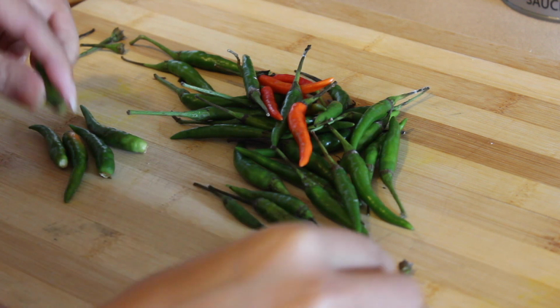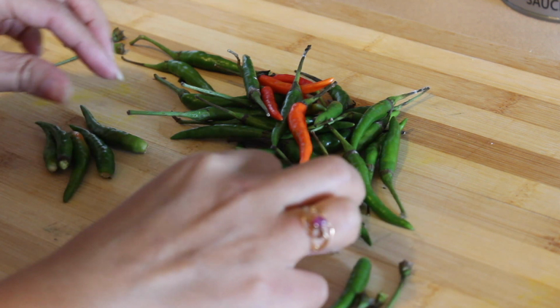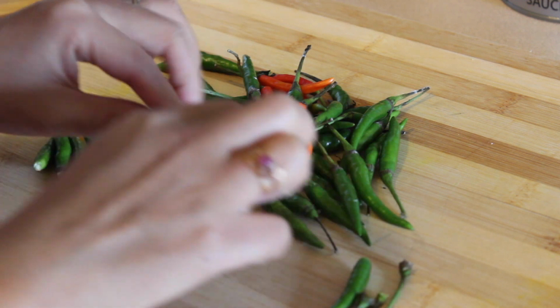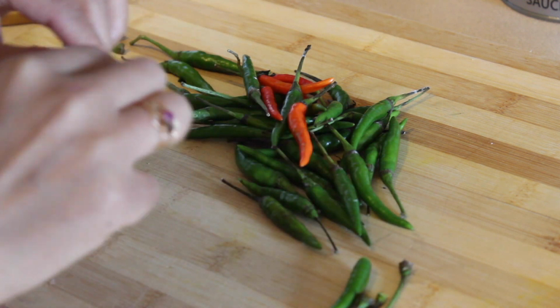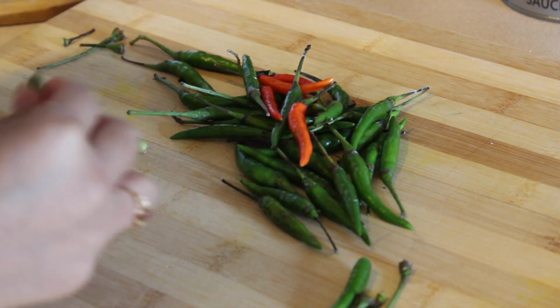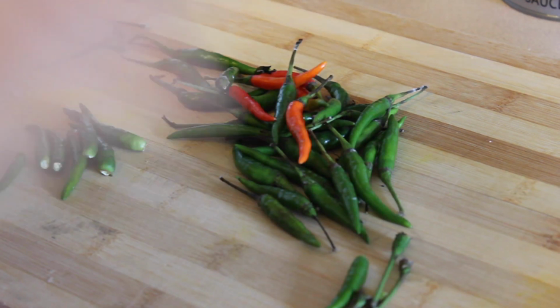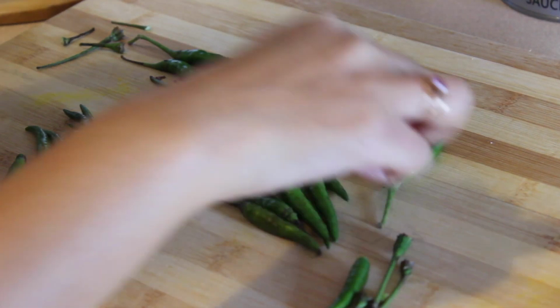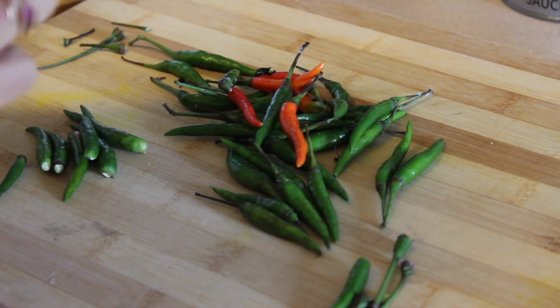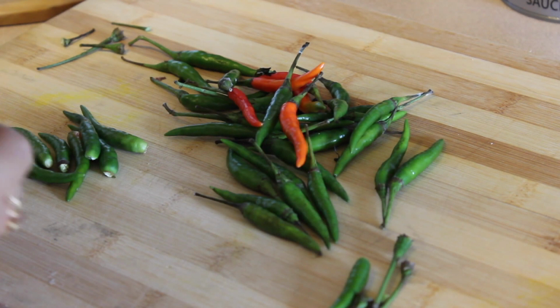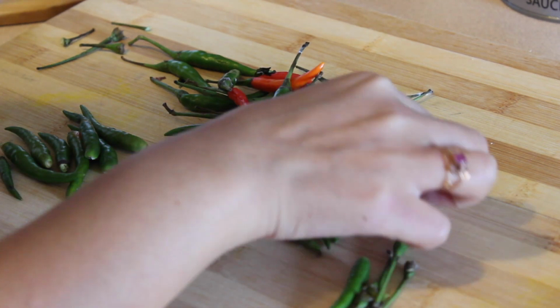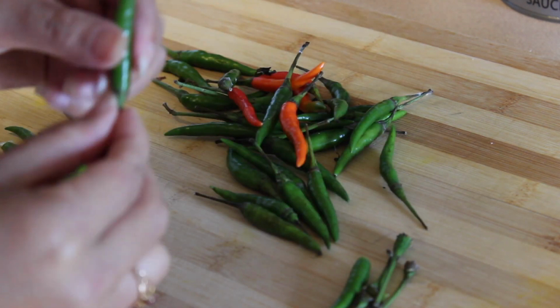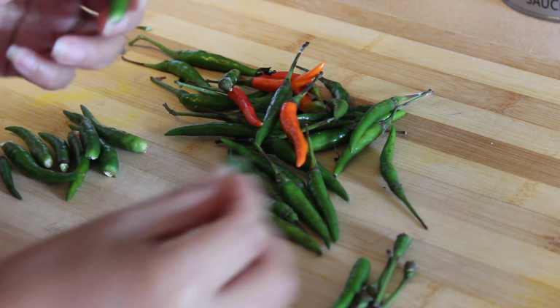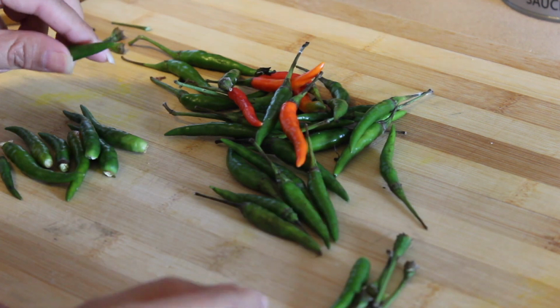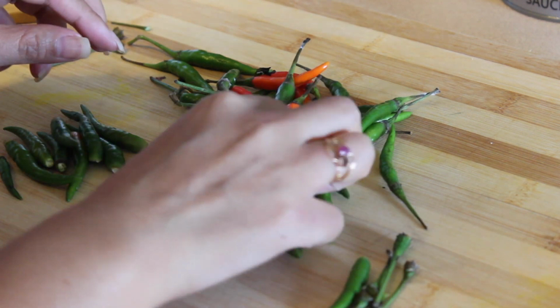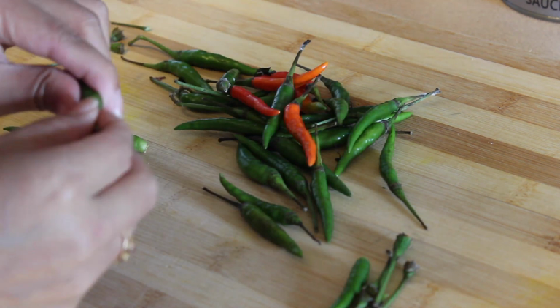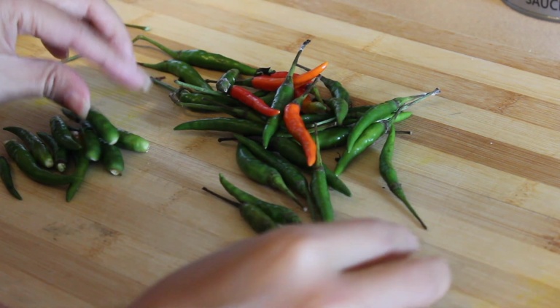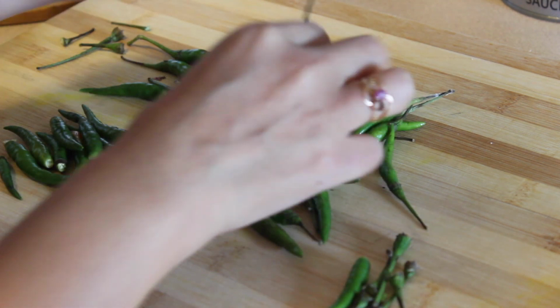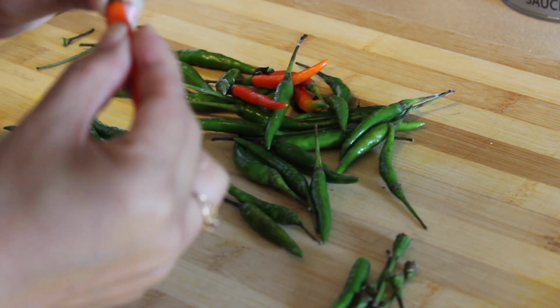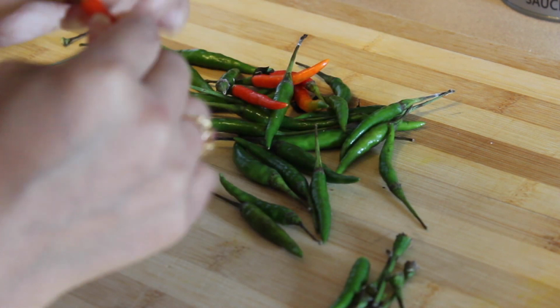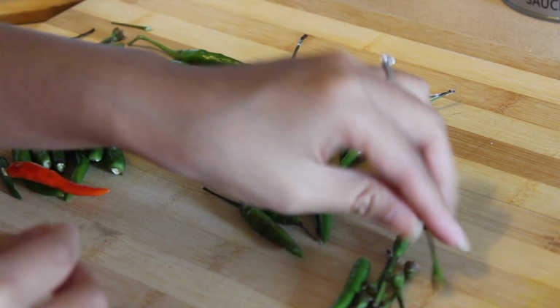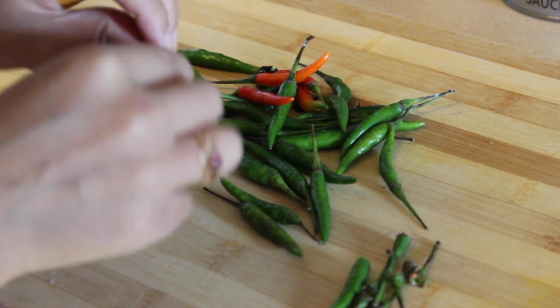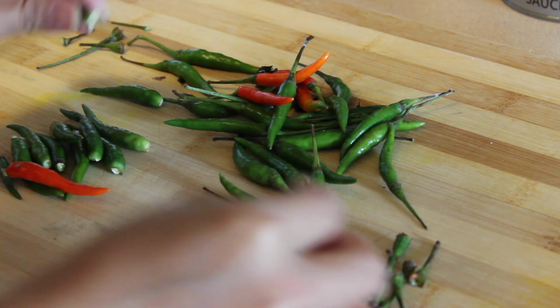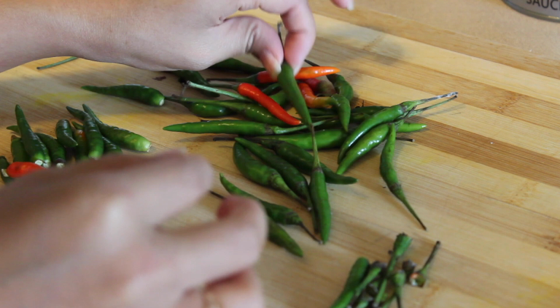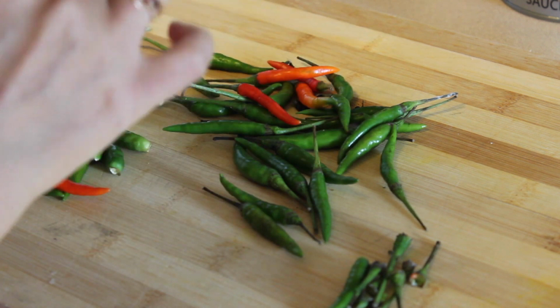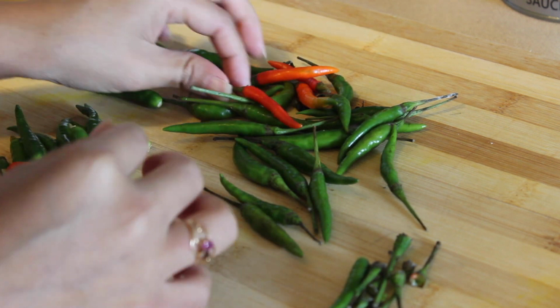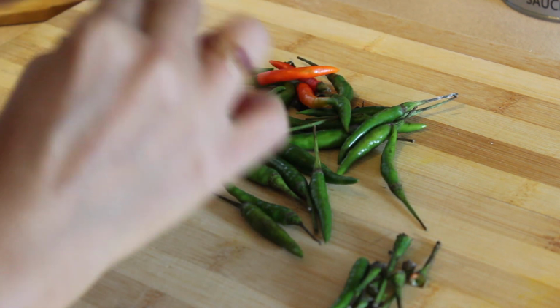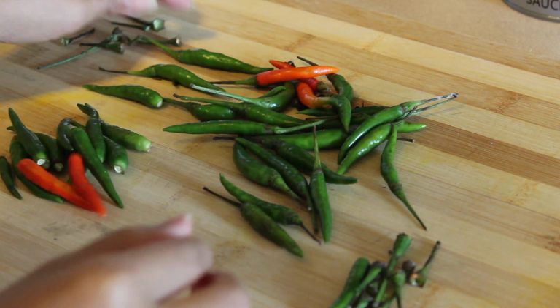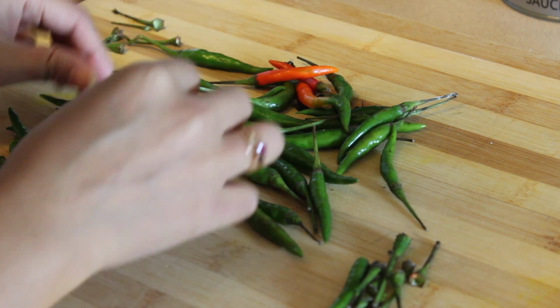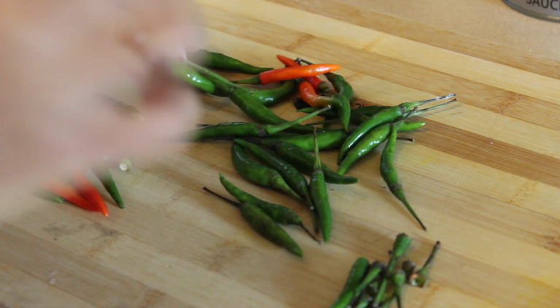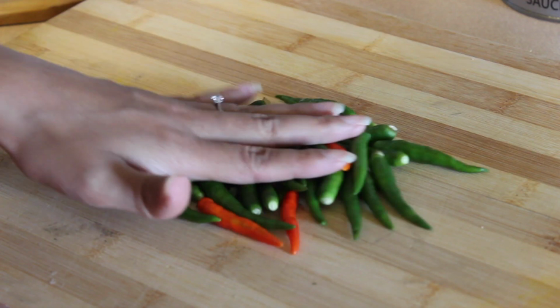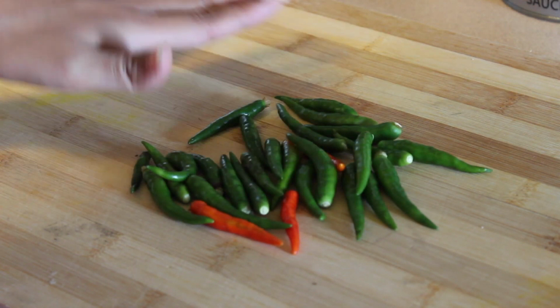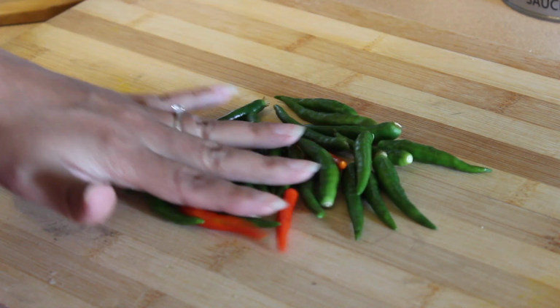As you can see, before washing I'm going to remove the stems. There are so many ways to make chili paste — you can use fresh chilies like I am now, you can use dried chilies as well, or you can make the soupy kind, Ngapitao.